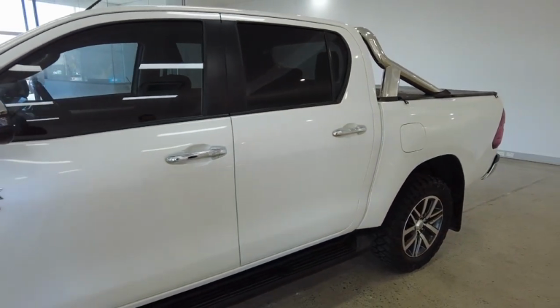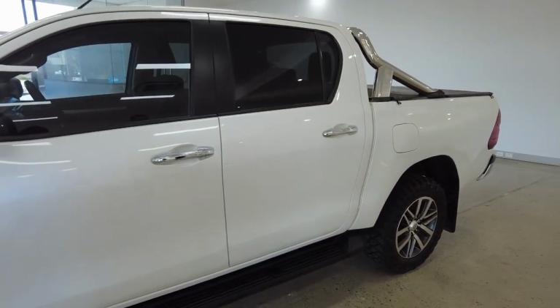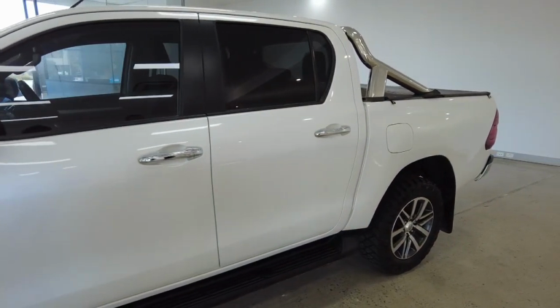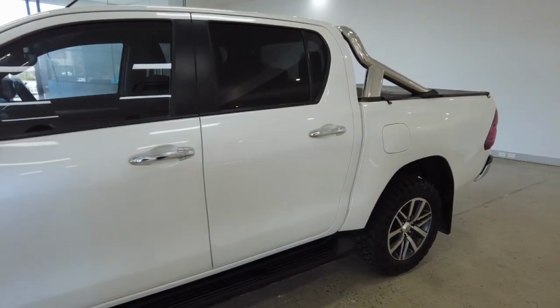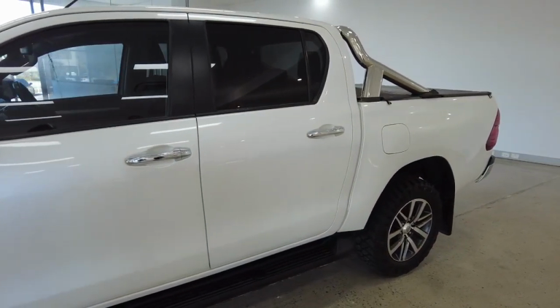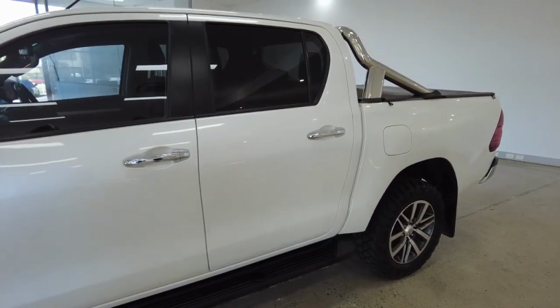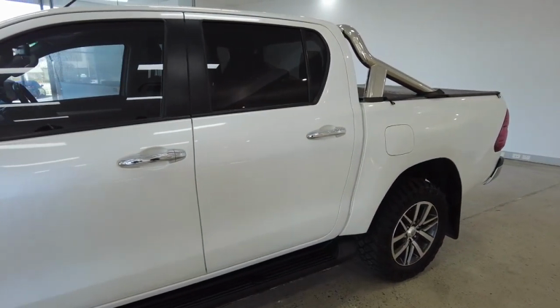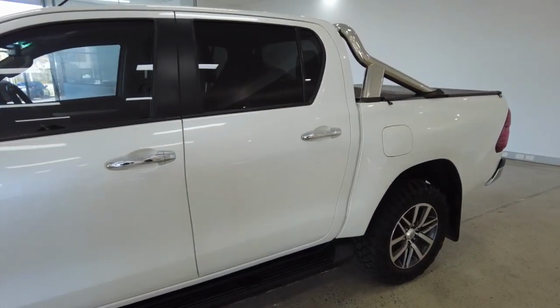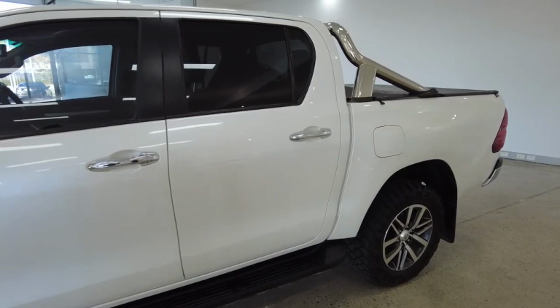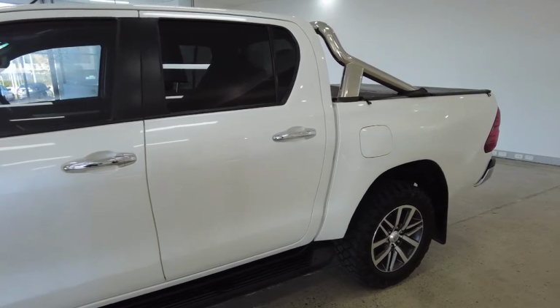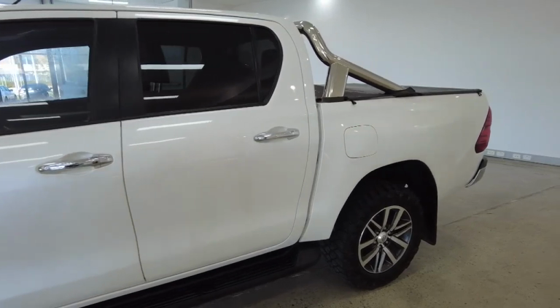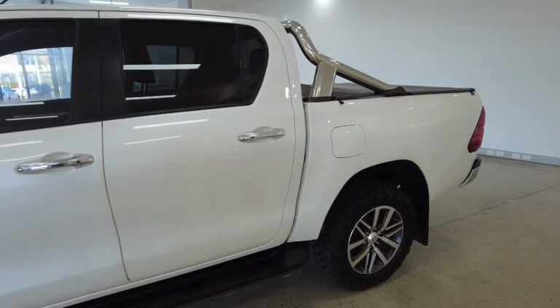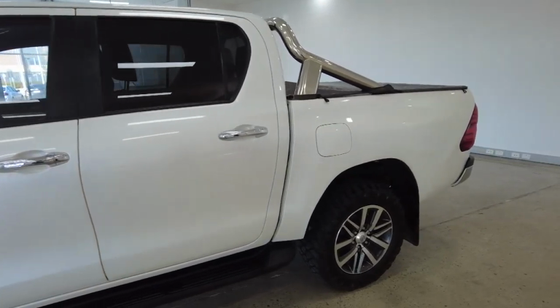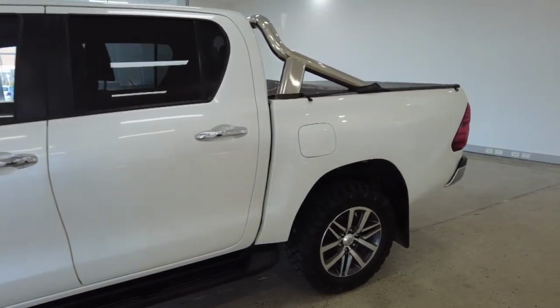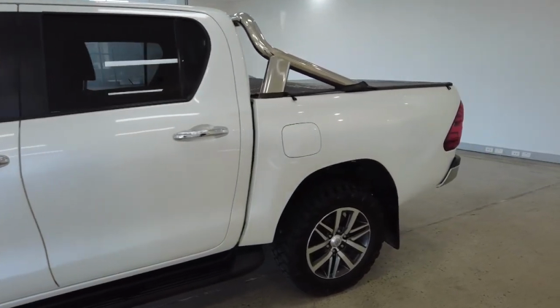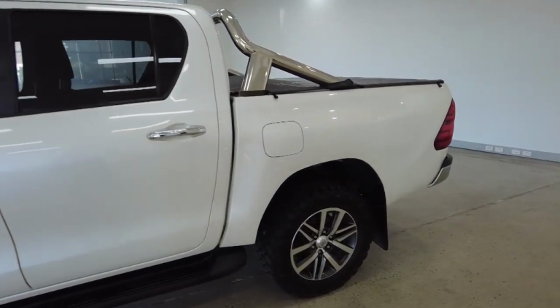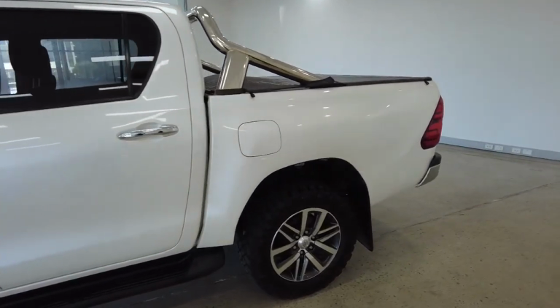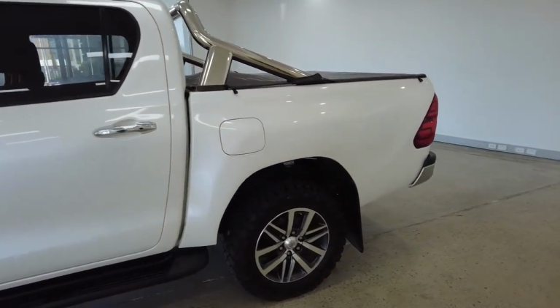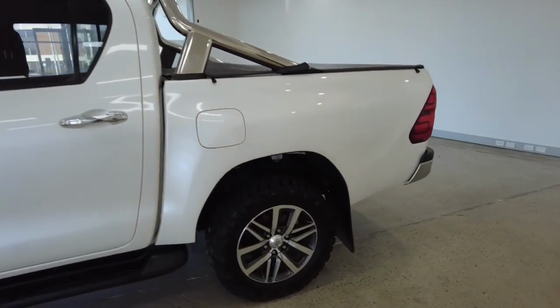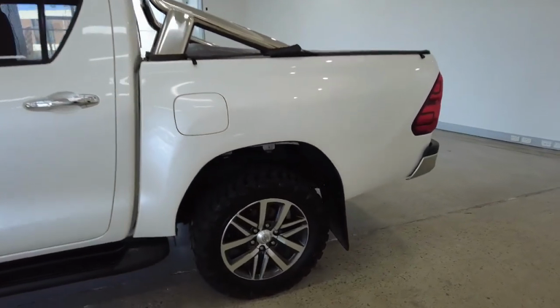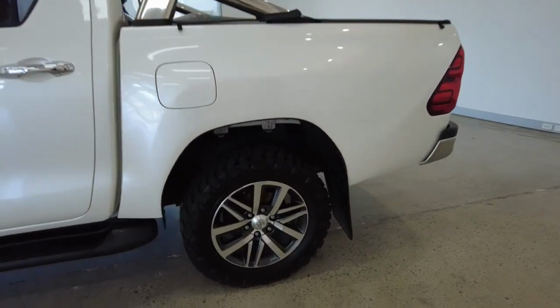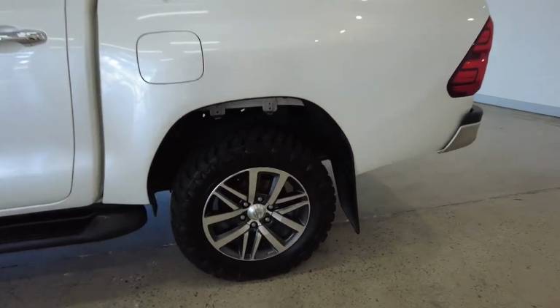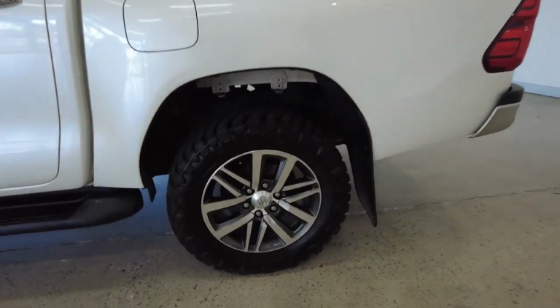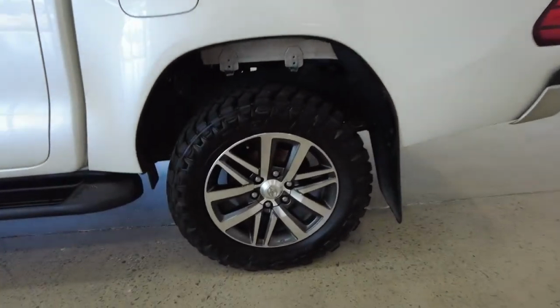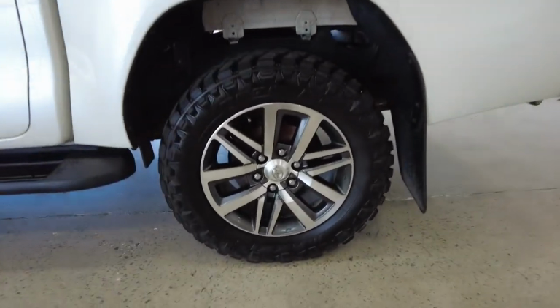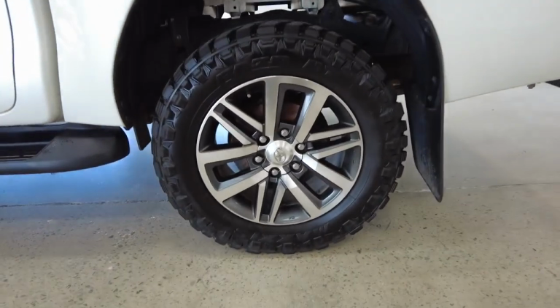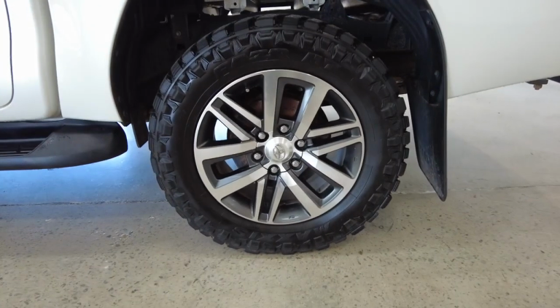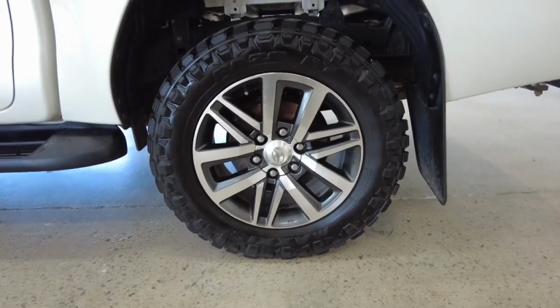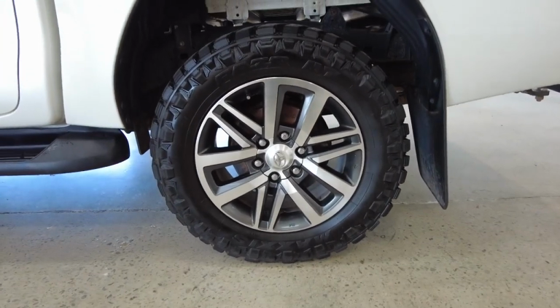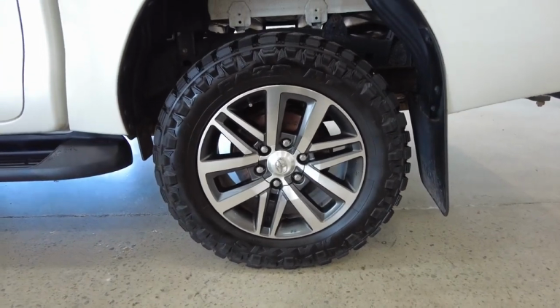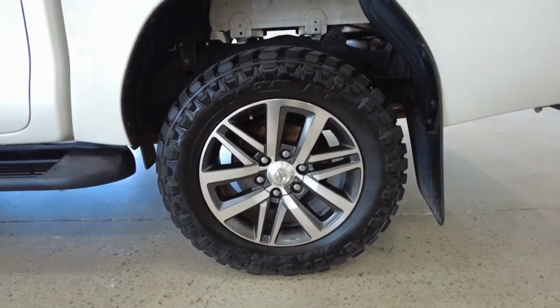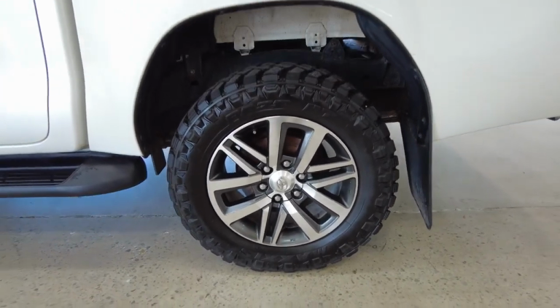On the back it's a little bit darker — we call that privacy glass. Notice the side step-up plate running along the bottom, and as we creep closer to the back, let's zoom in on our back right-hand wheel, looking absolutely fantastic.